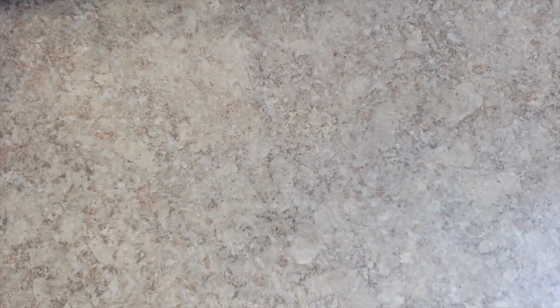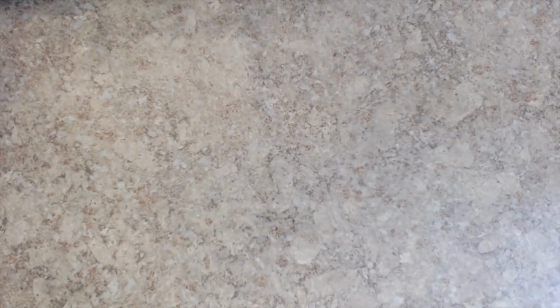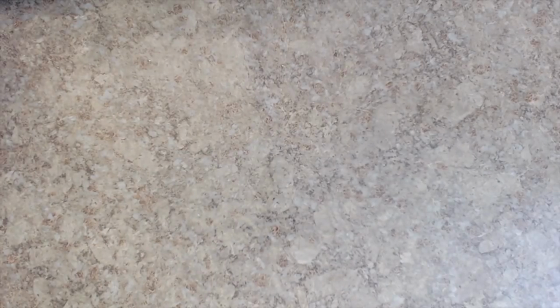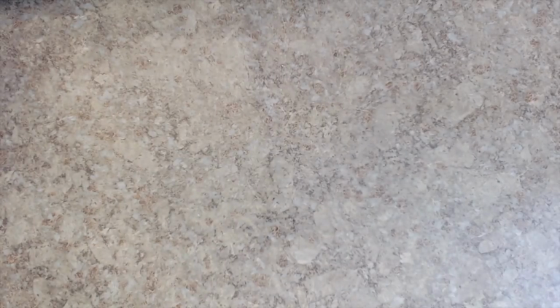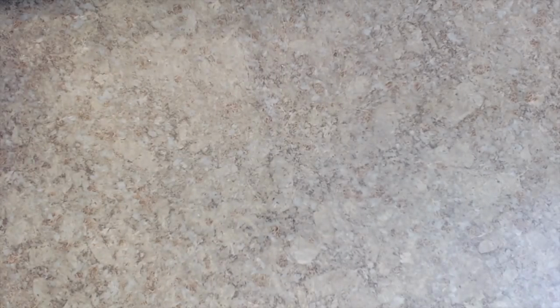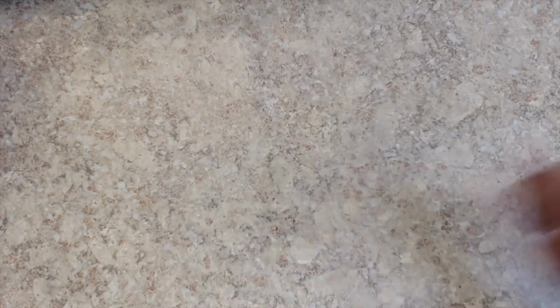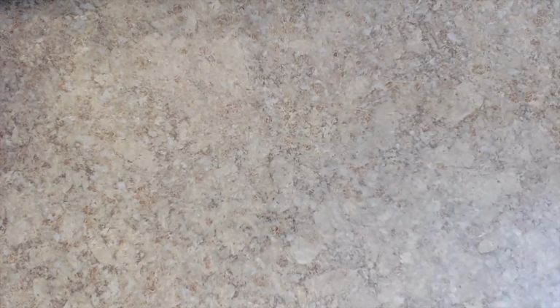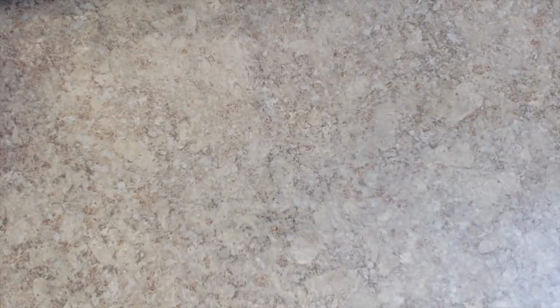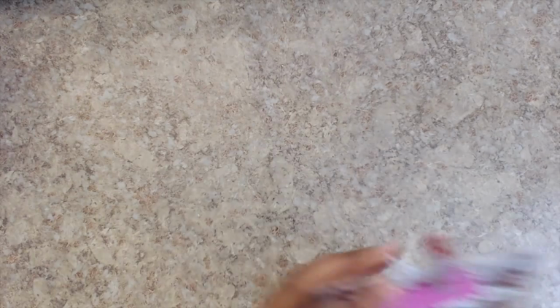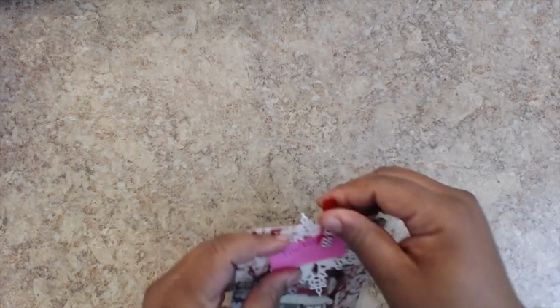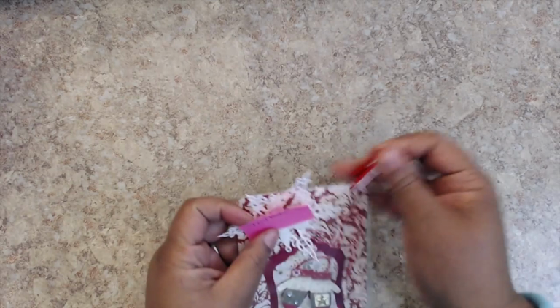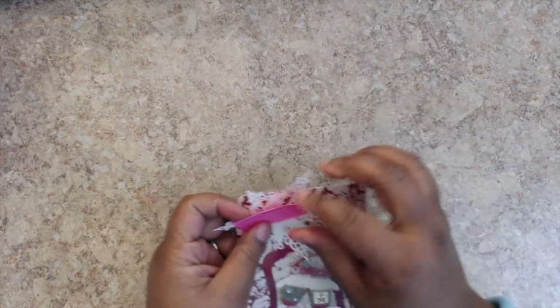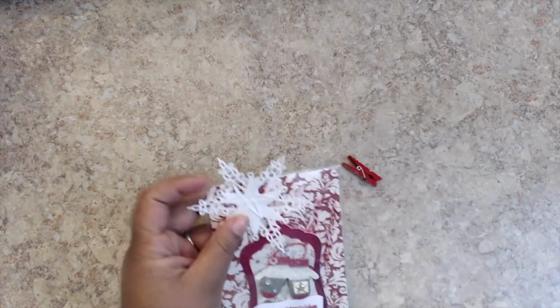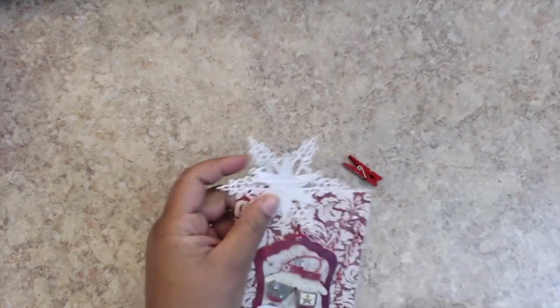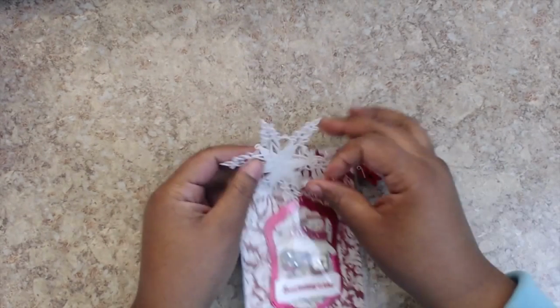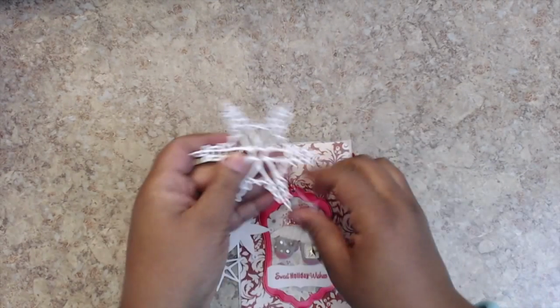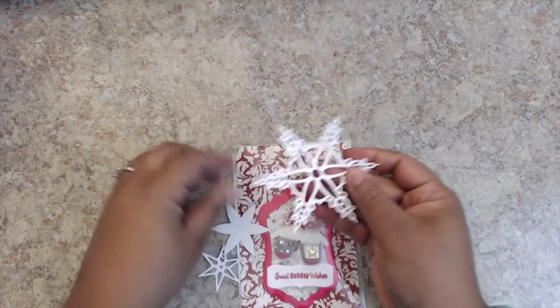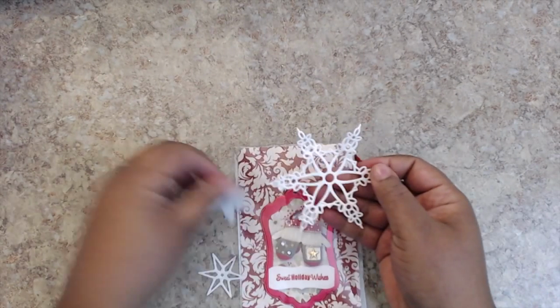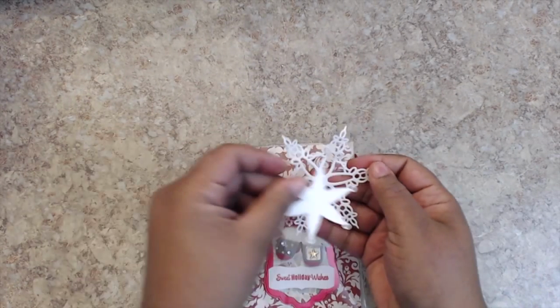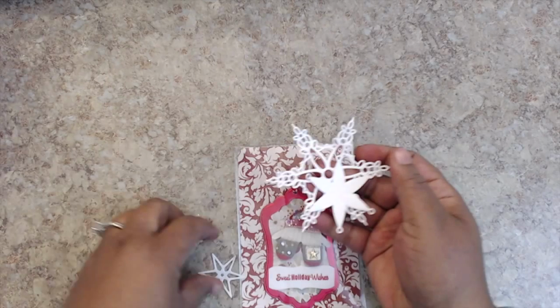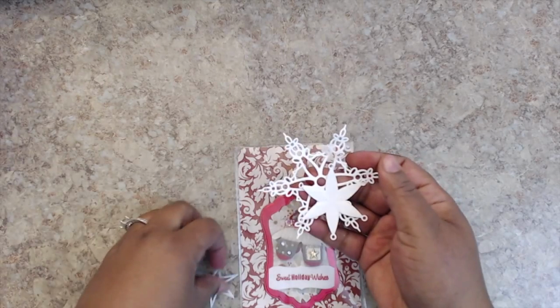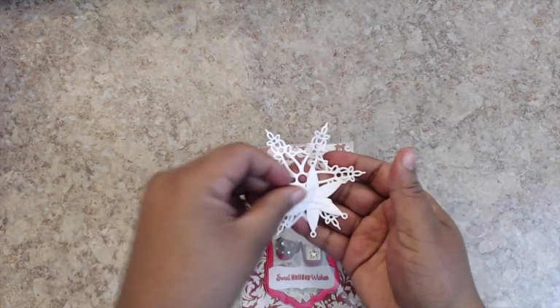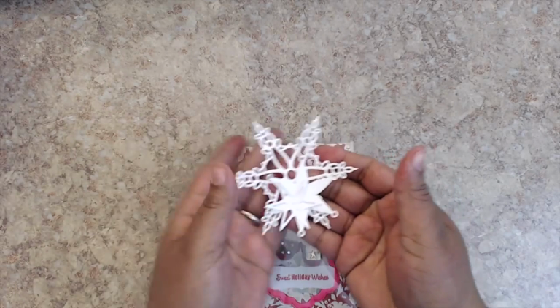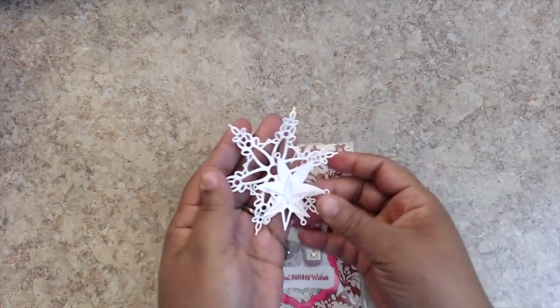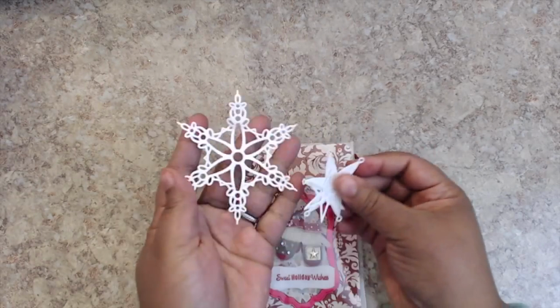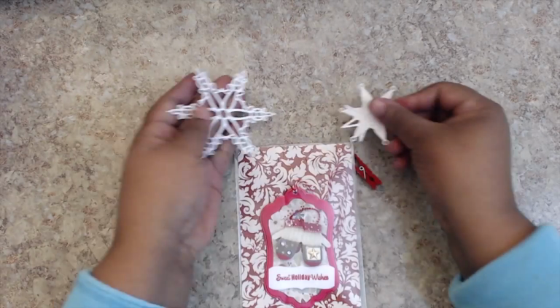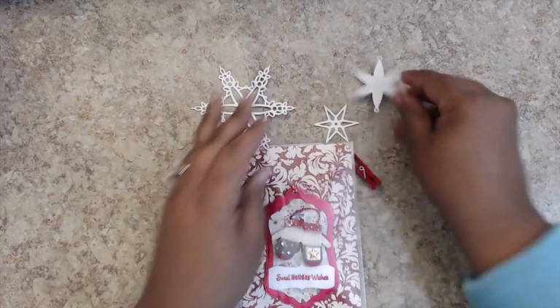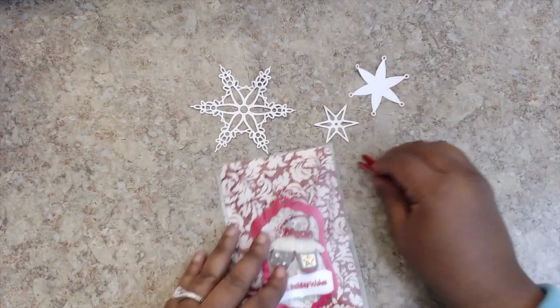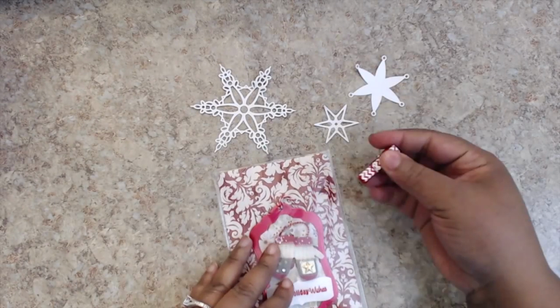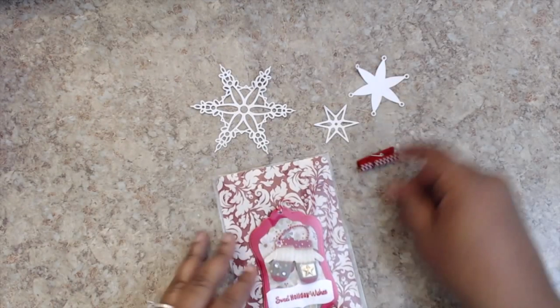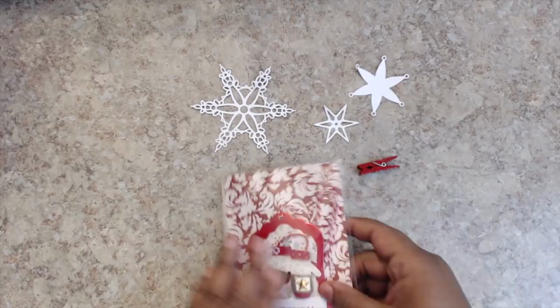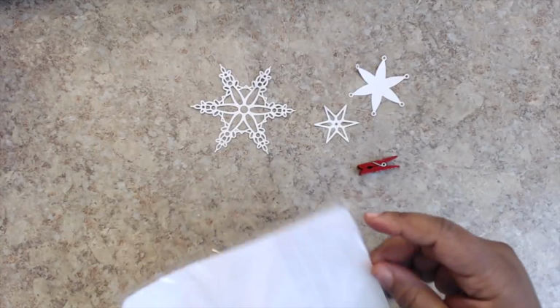Maria made me one, so thank you so much, lady. I will share with you the one she created for me. Here are the snowflake dies up close — you can reuse these, they are super cute and very pretty. I like that they're attached by a red paper clip.